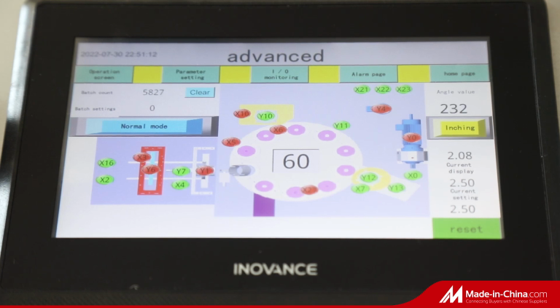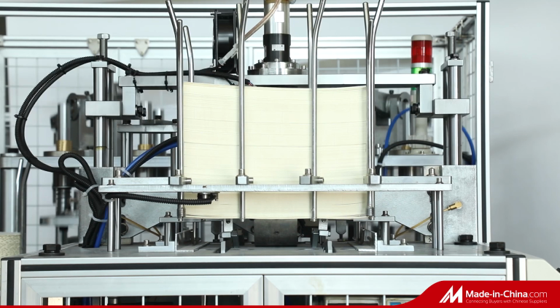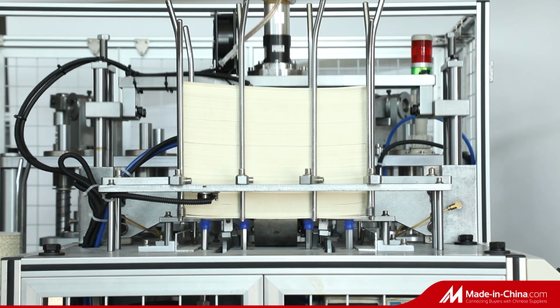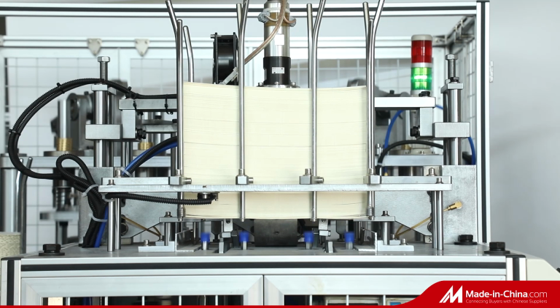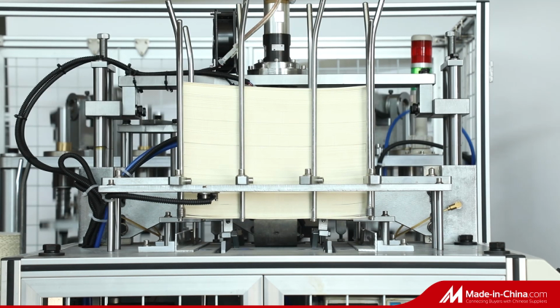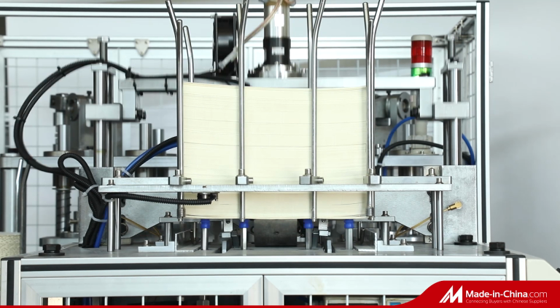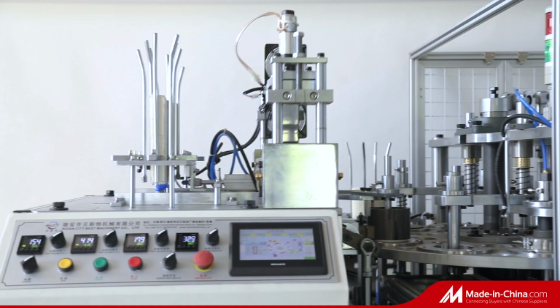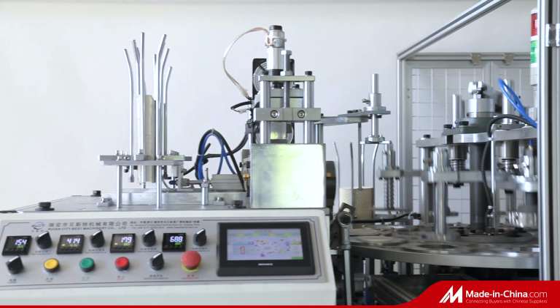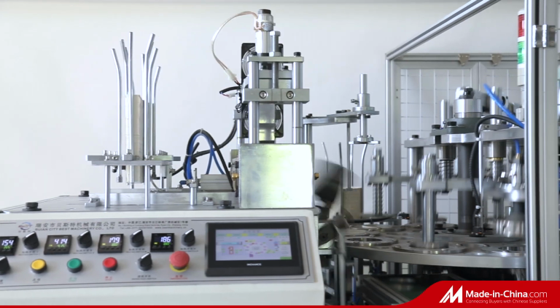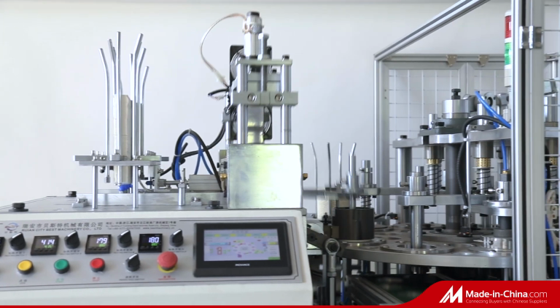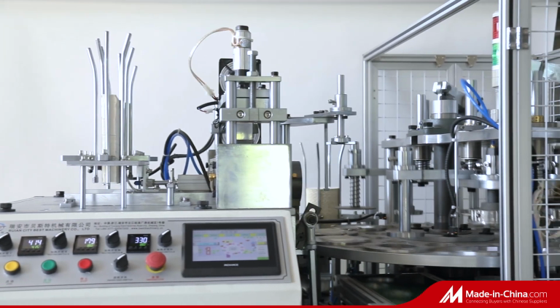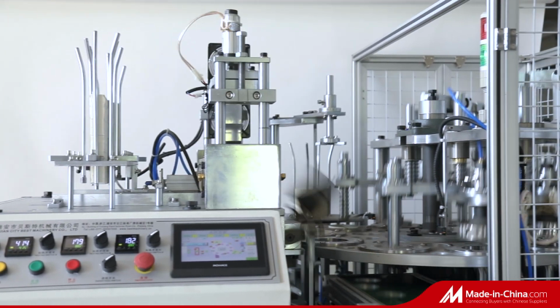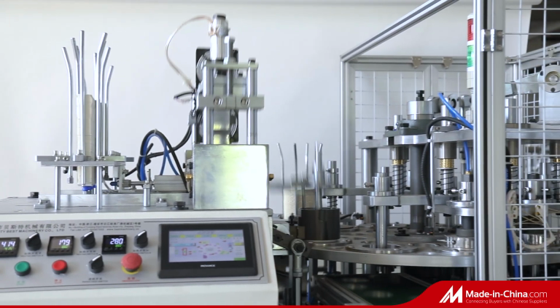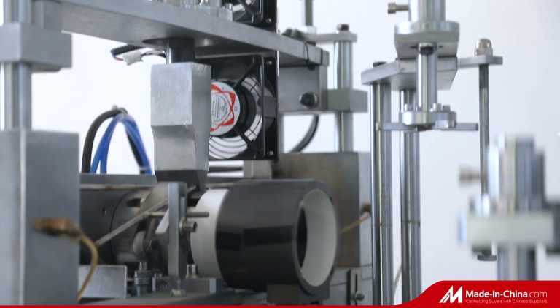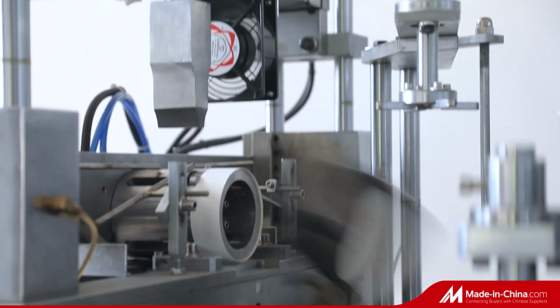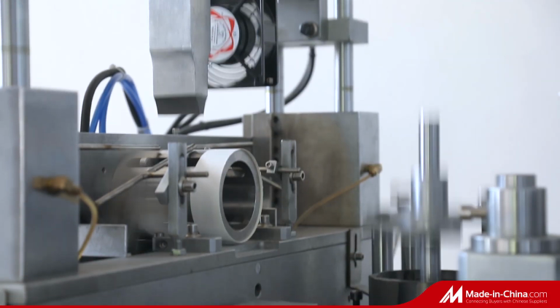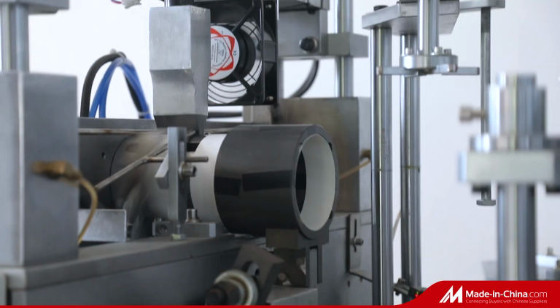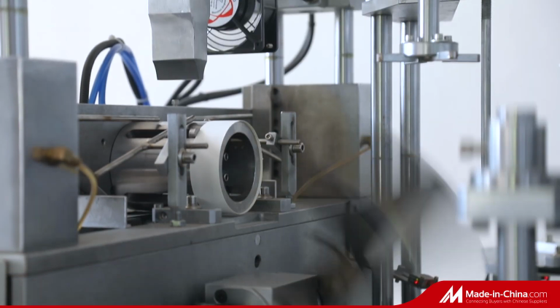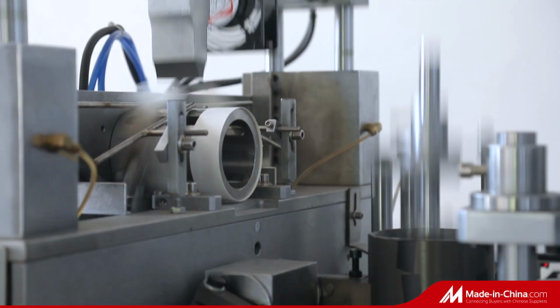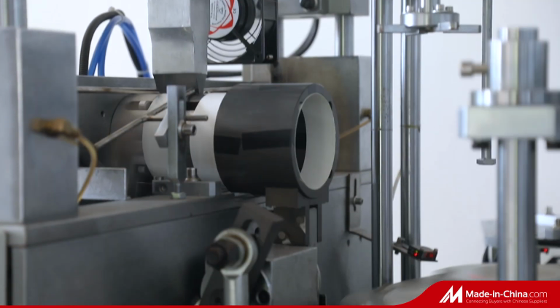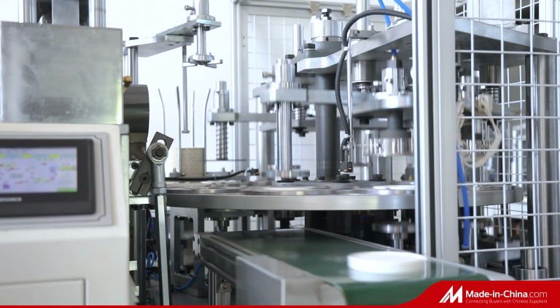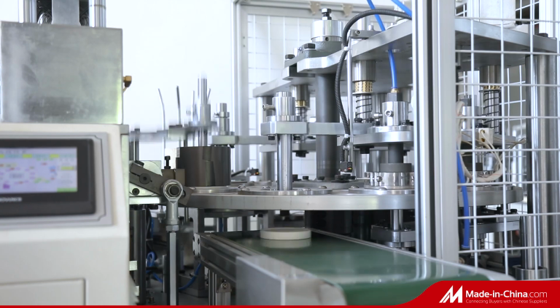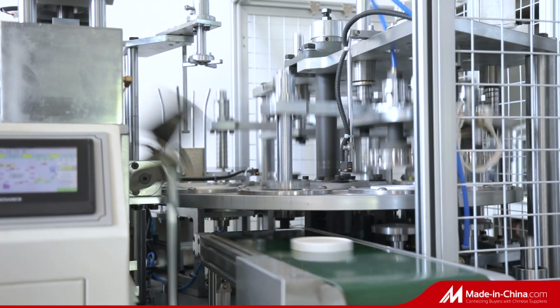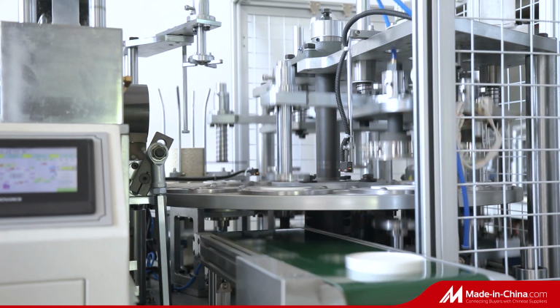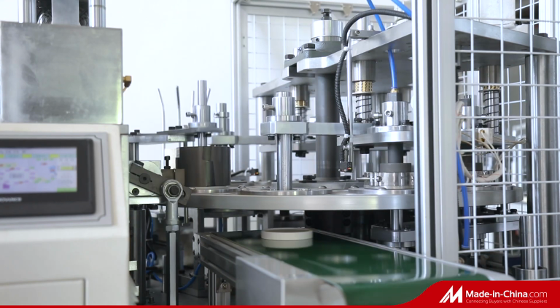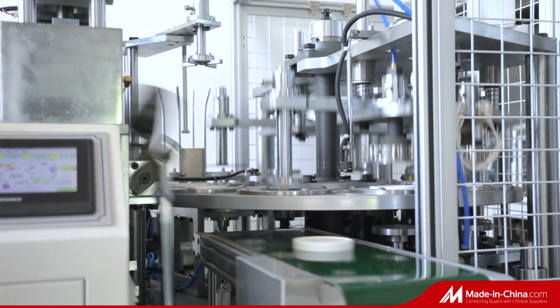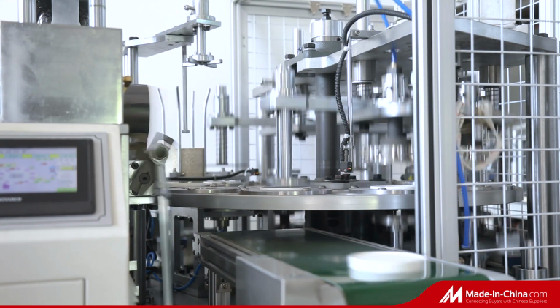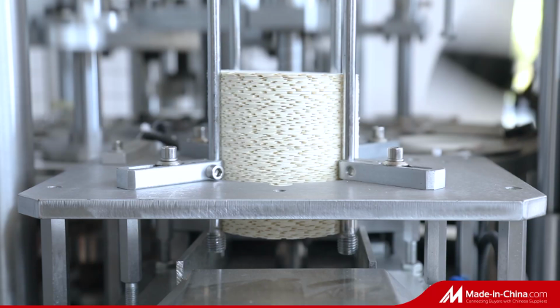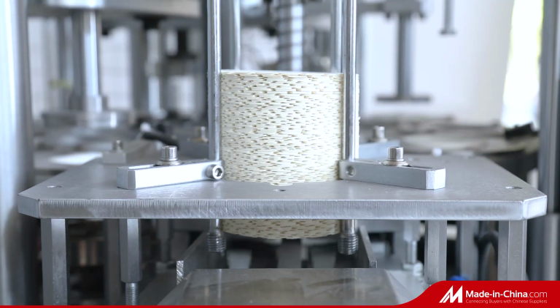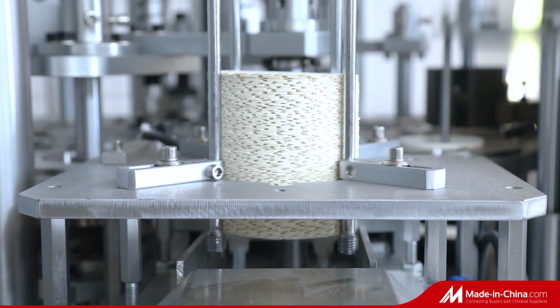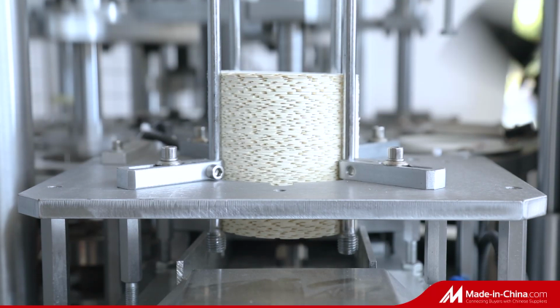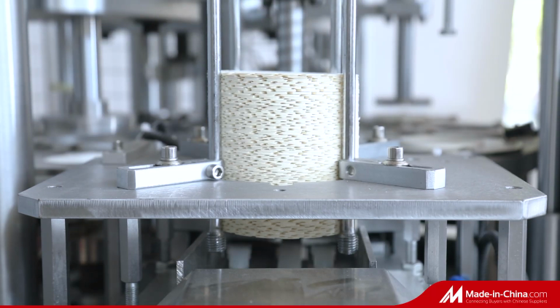Round-shaped lid range 65mm to 125mm, model ZGJ70. At working stable speed, 55 to 60 pieces per minute.